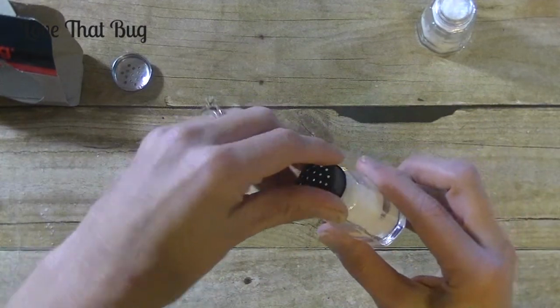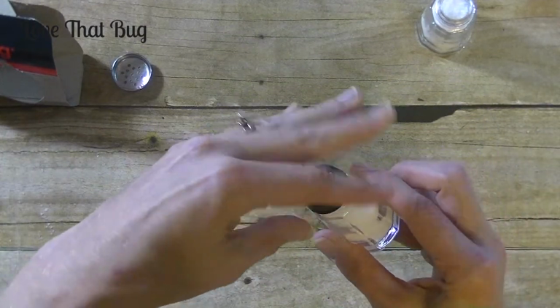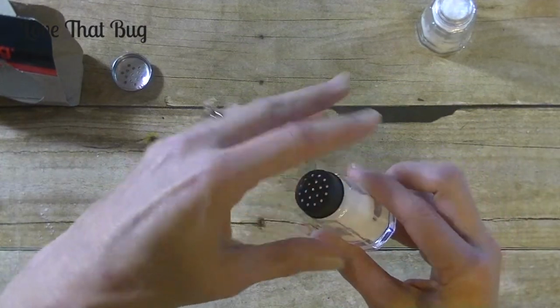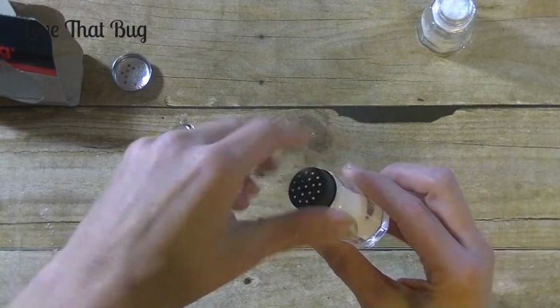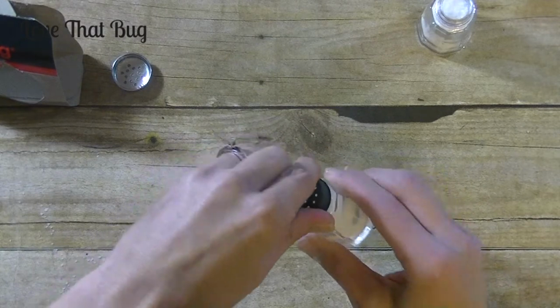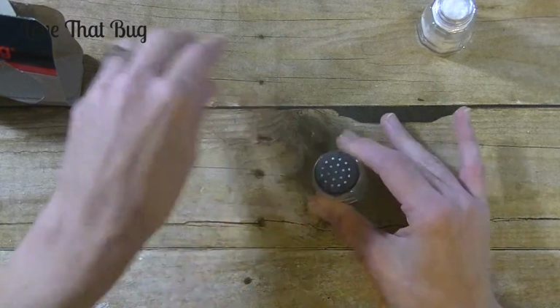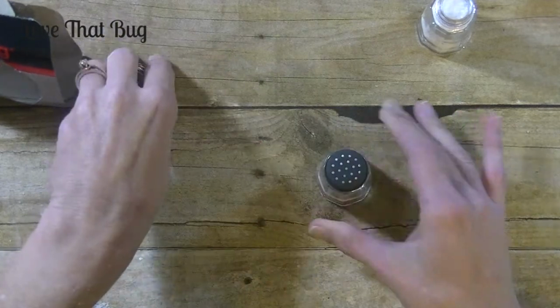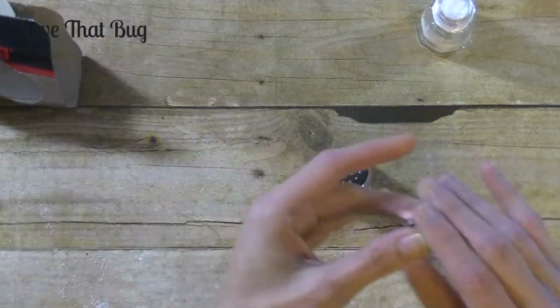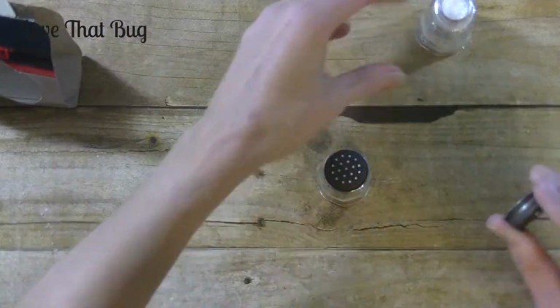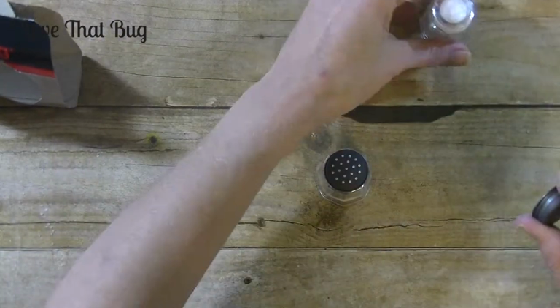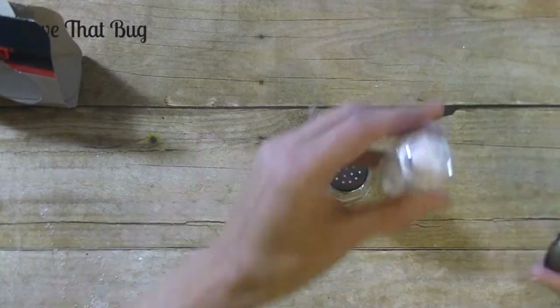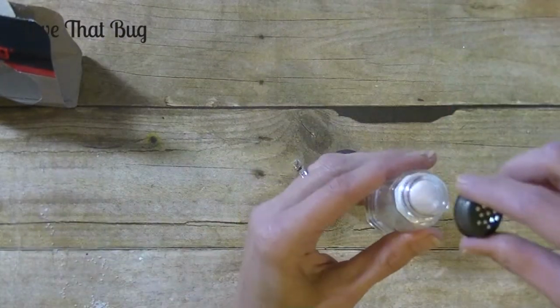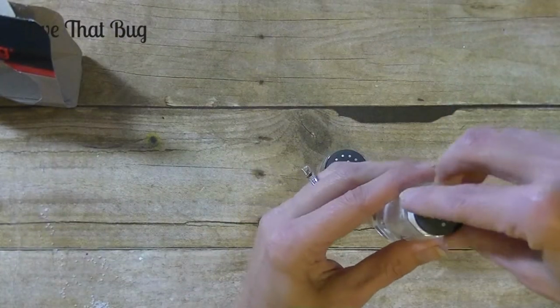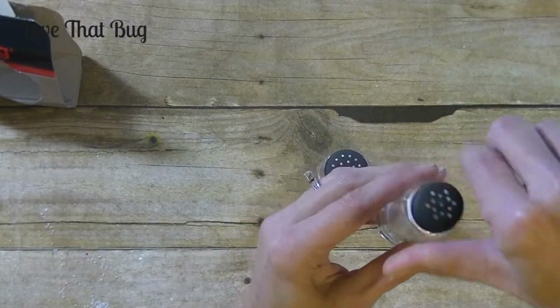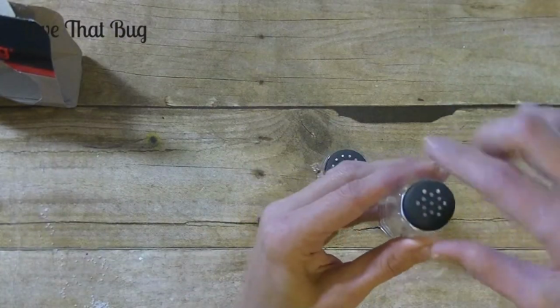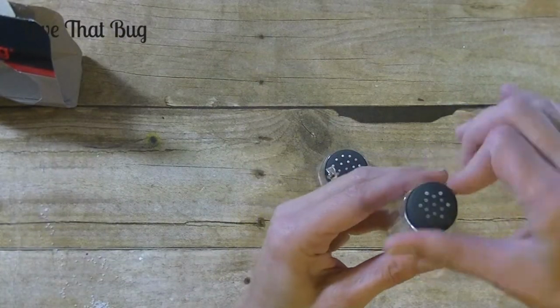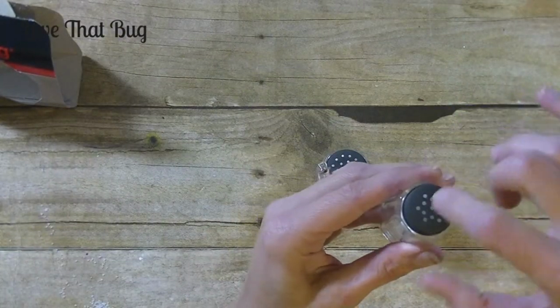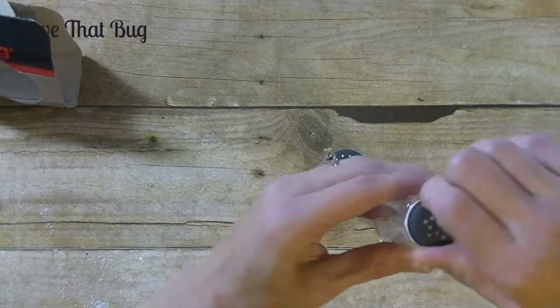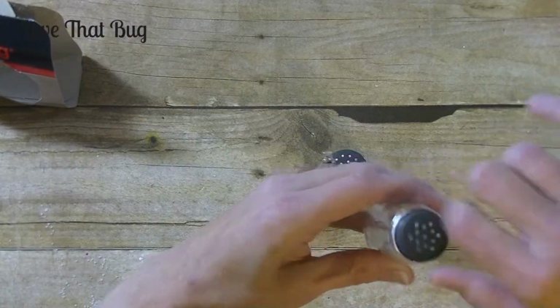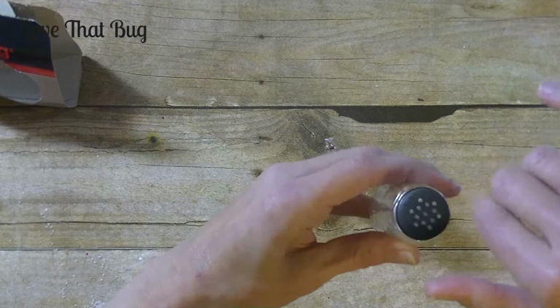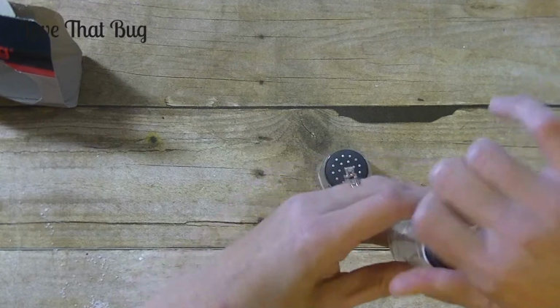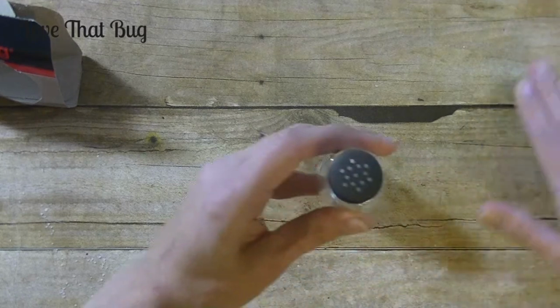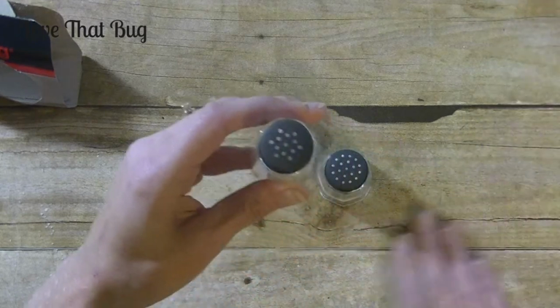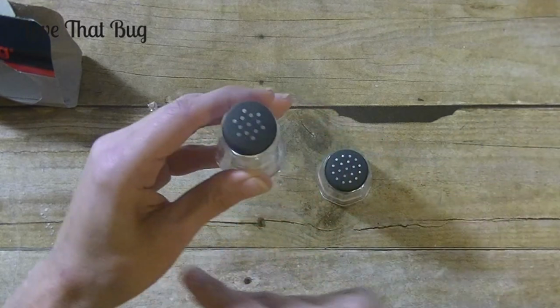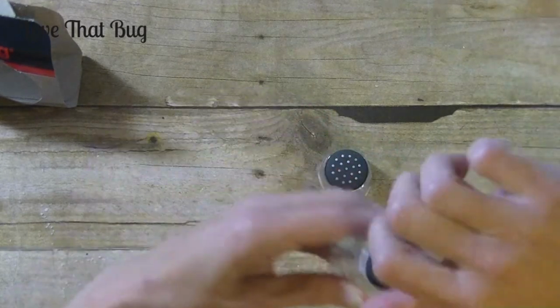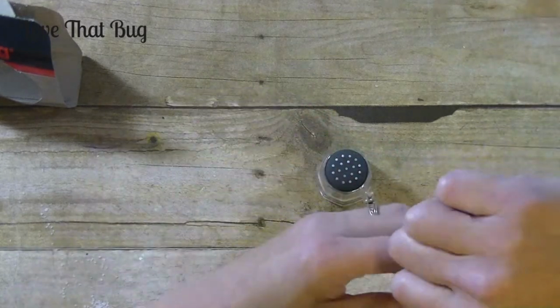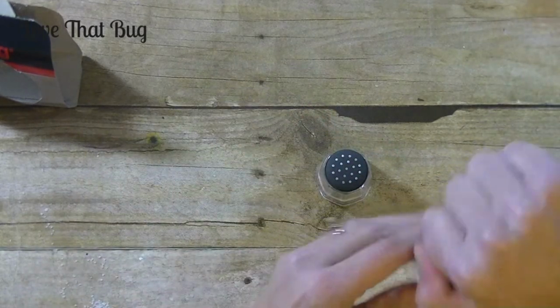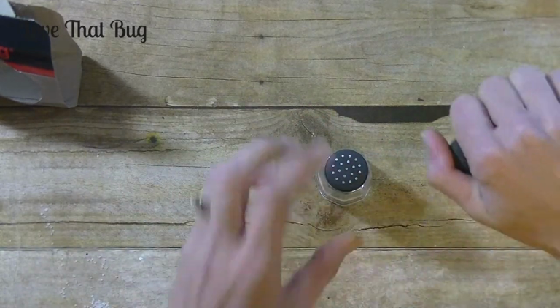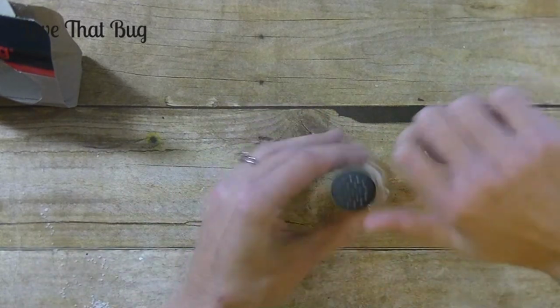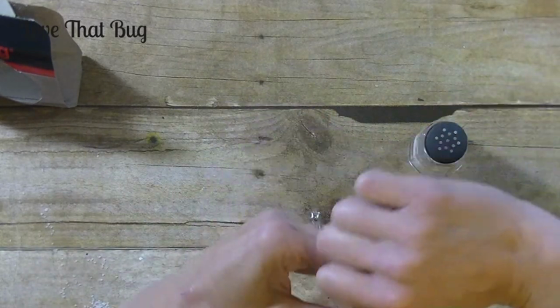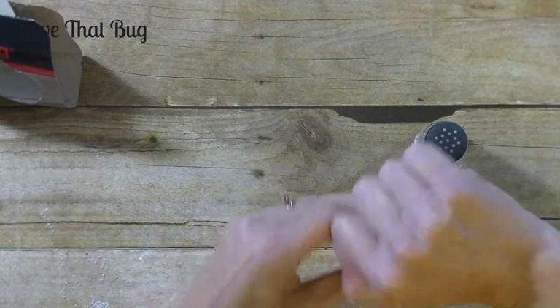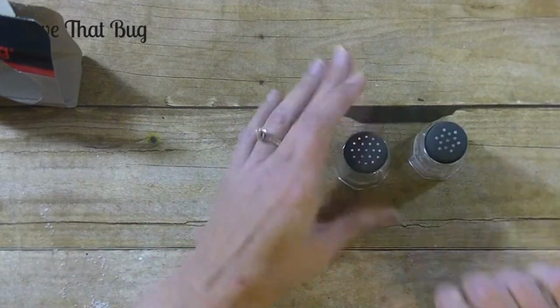We're going to put the cap back on. Now, I'm not sure about using them for food or for salt because the top is painted, so I'd probably recommend just keeping them decorative.